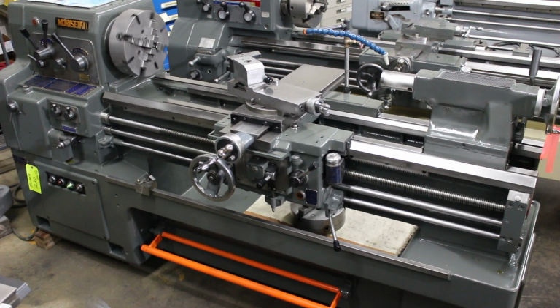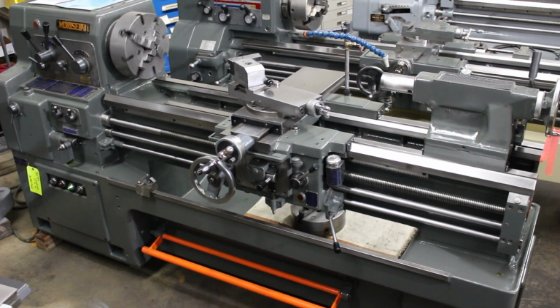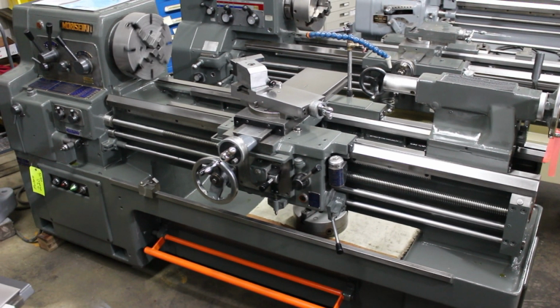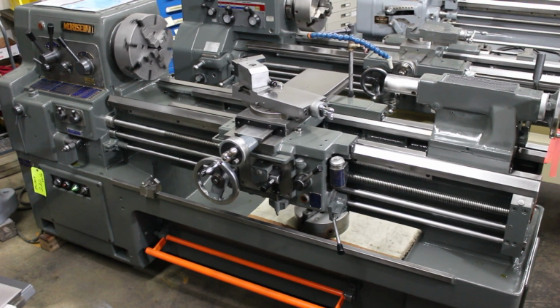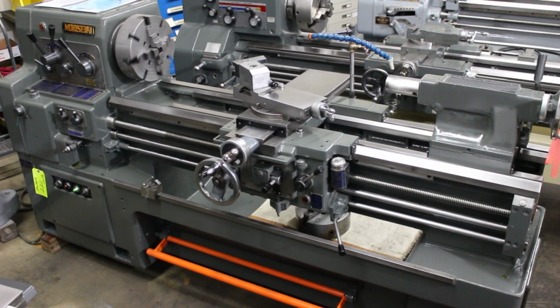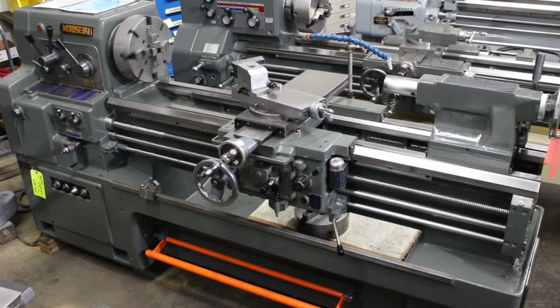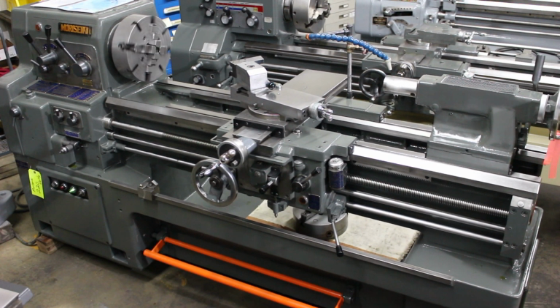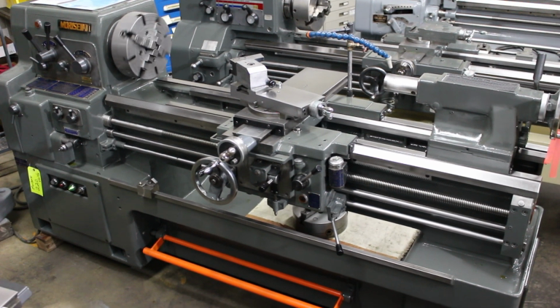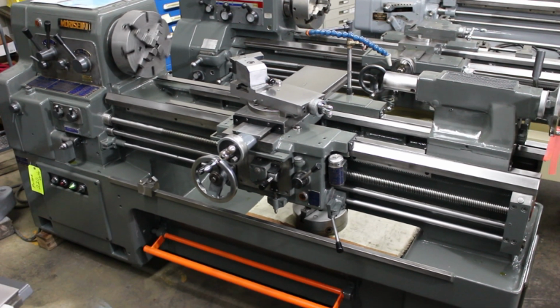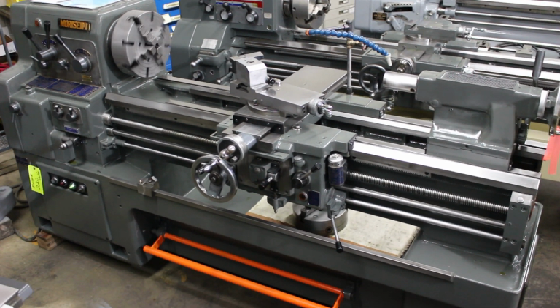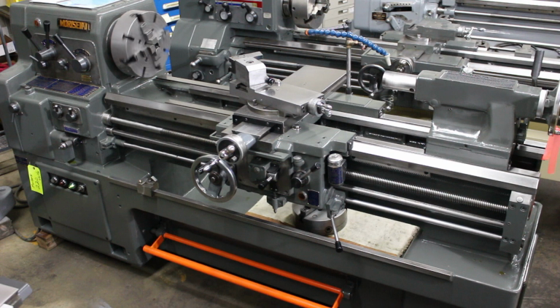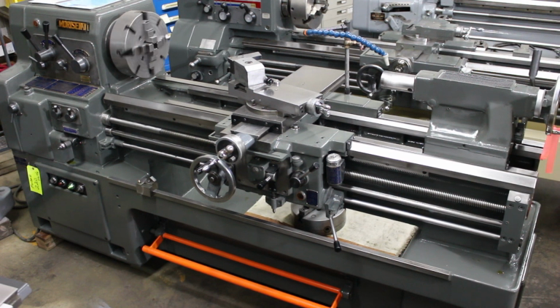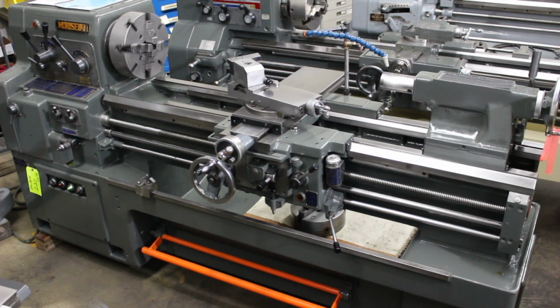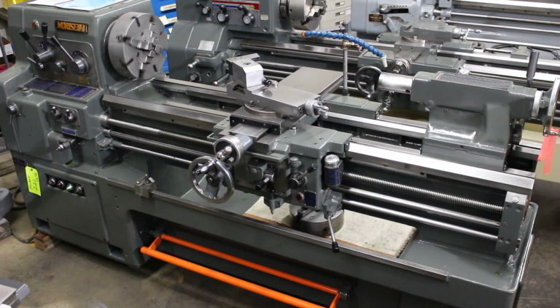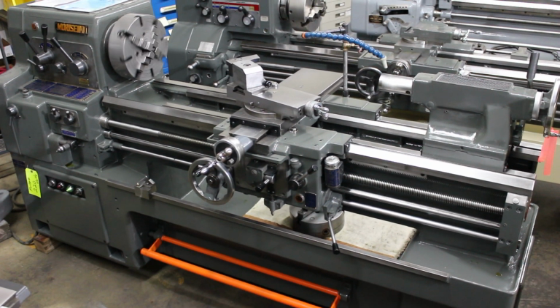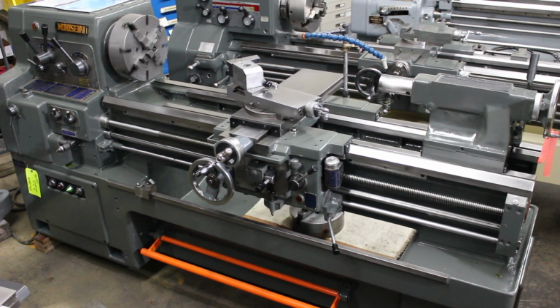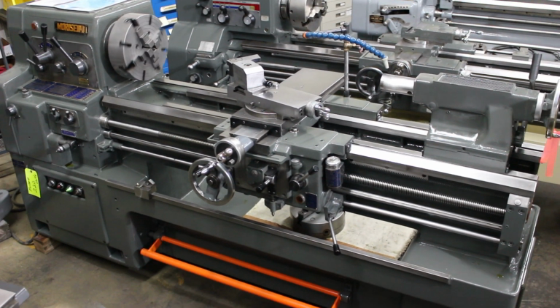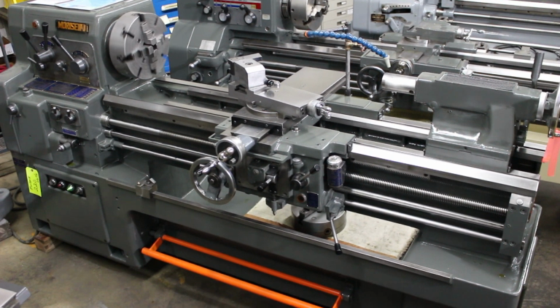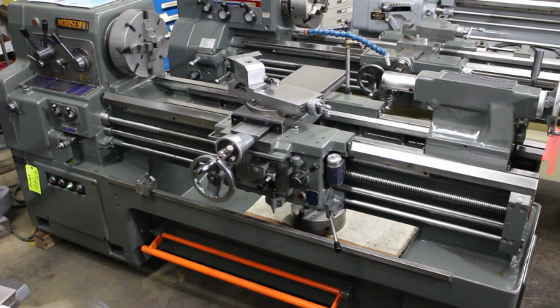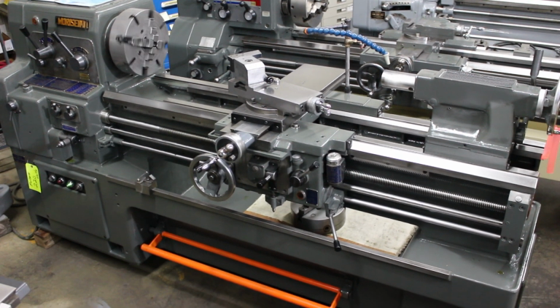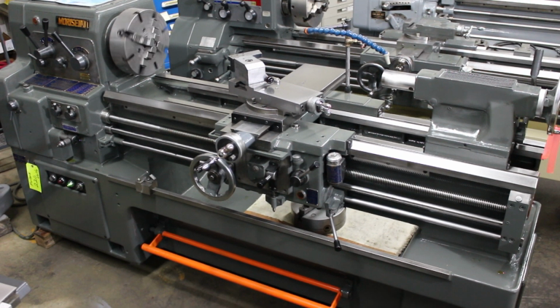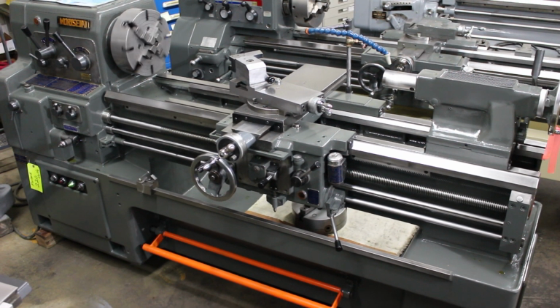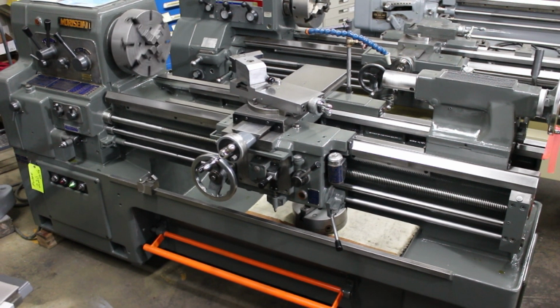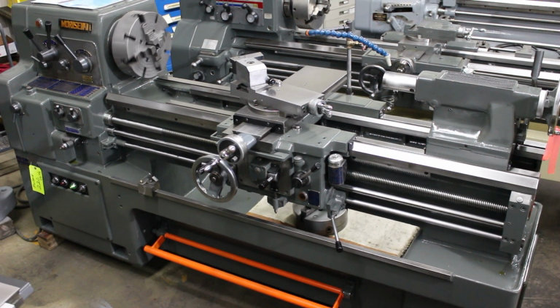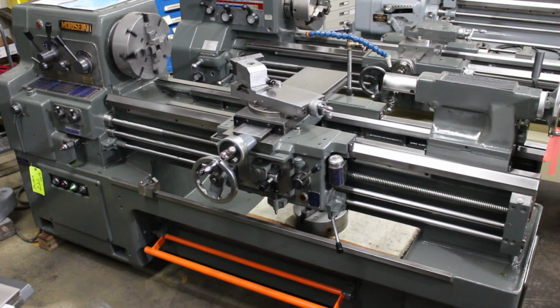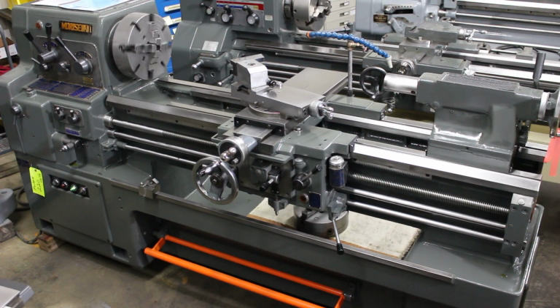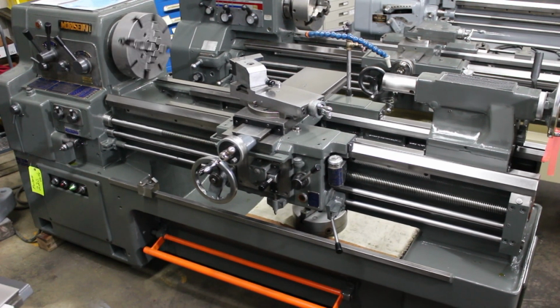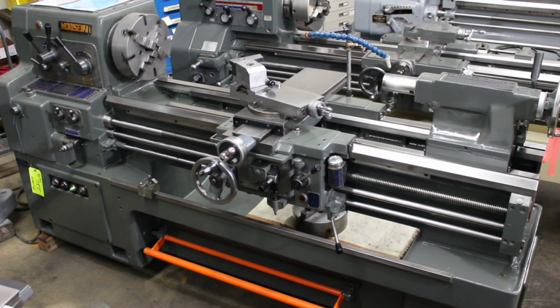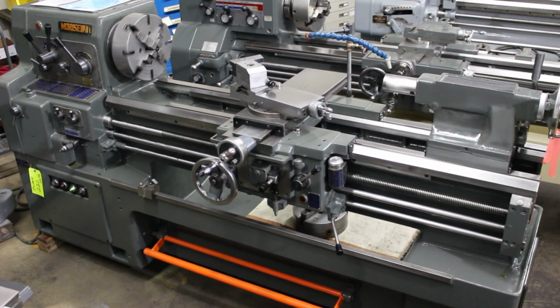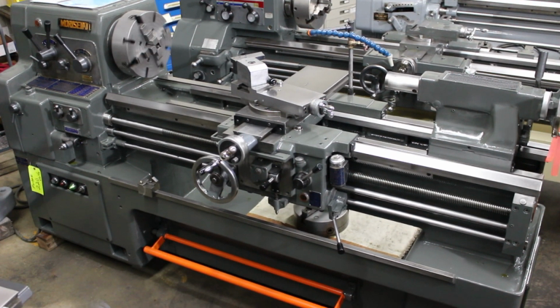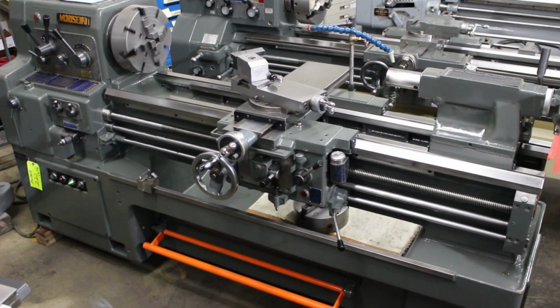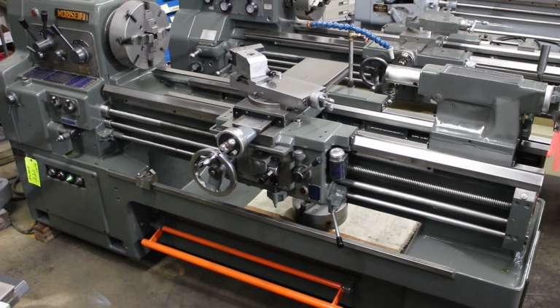Hi, this is Bill with Machinery Consultants out here in Salt Lake City, Utah. We'd like to thank you for your time to preview this pre-owned, absolutely amazing Mori Seiki, serial number 6847.